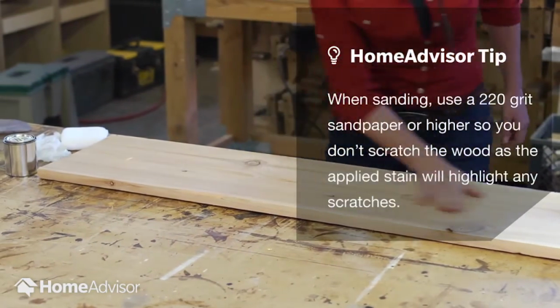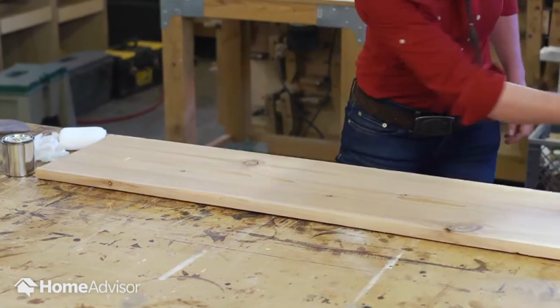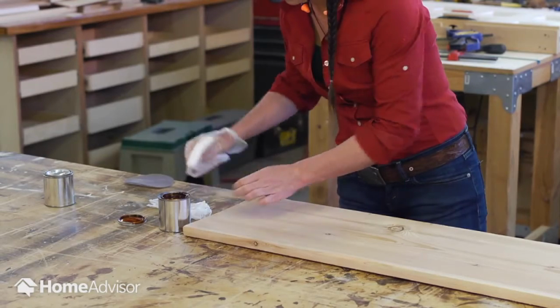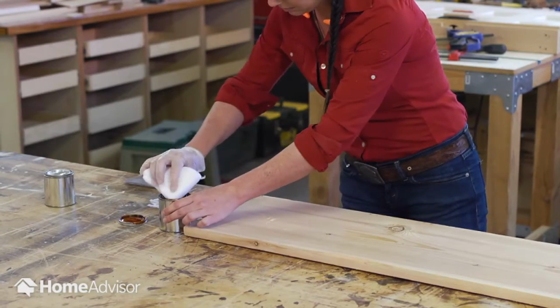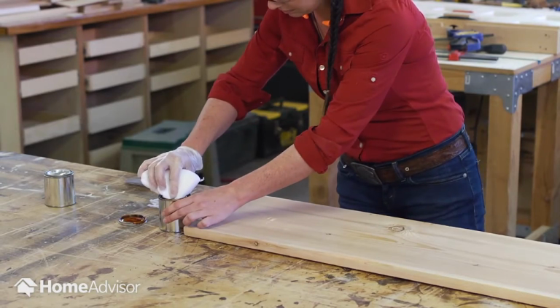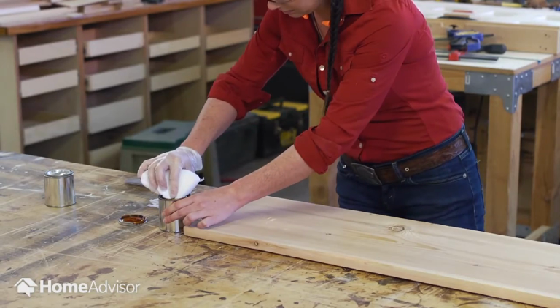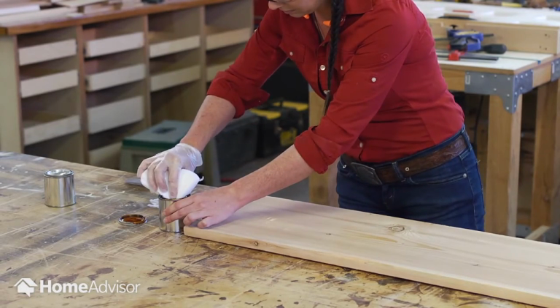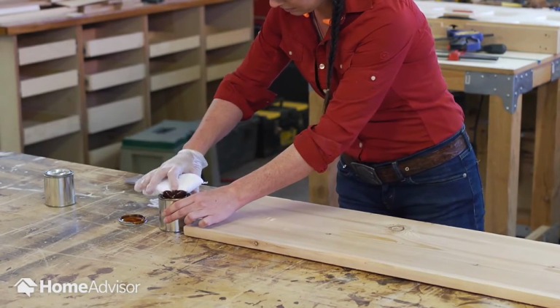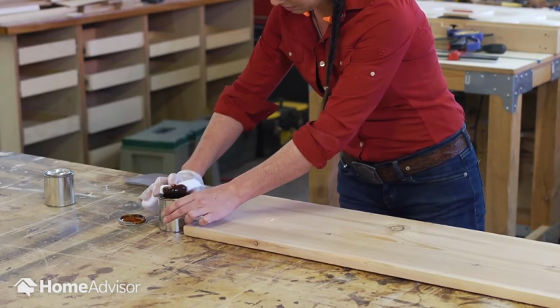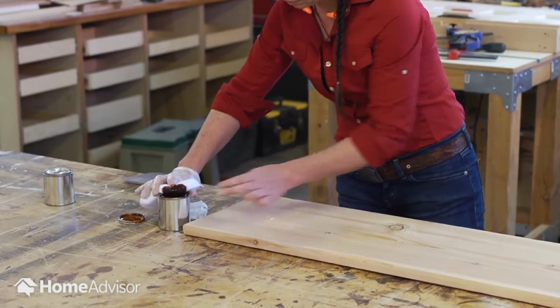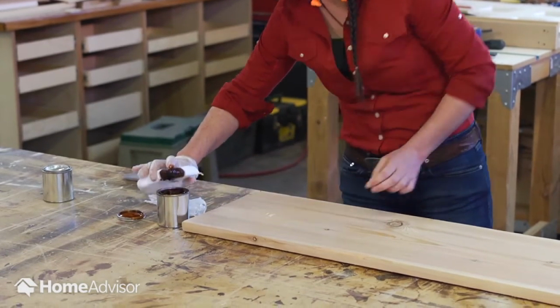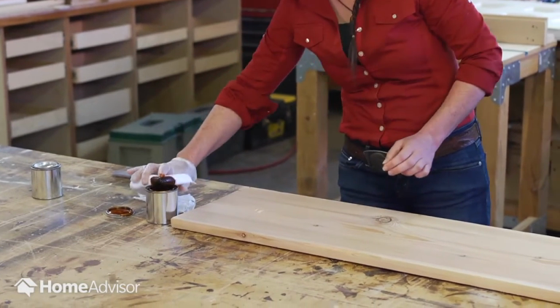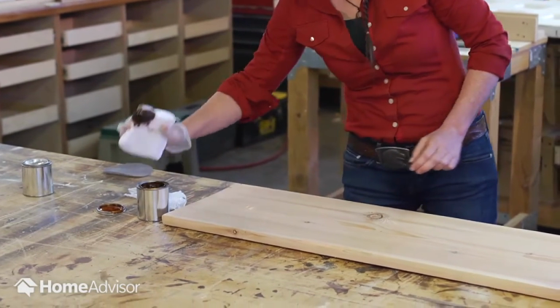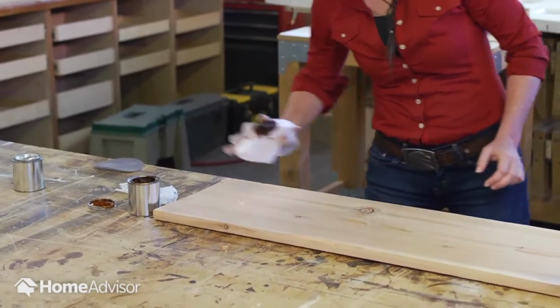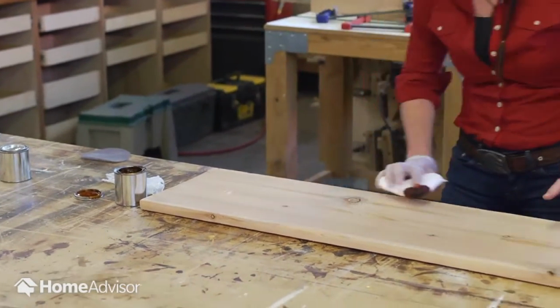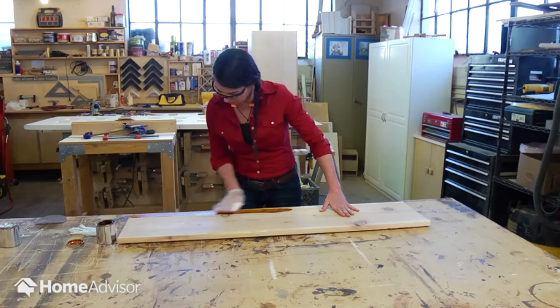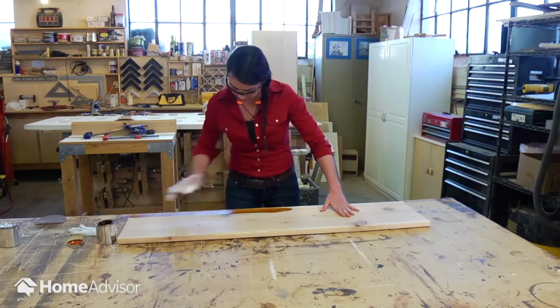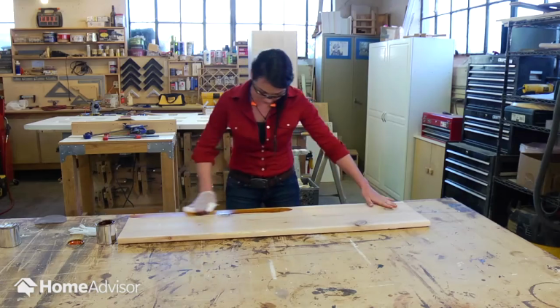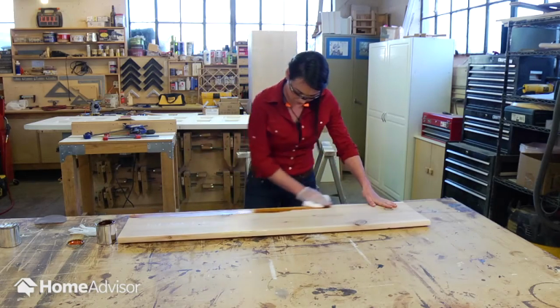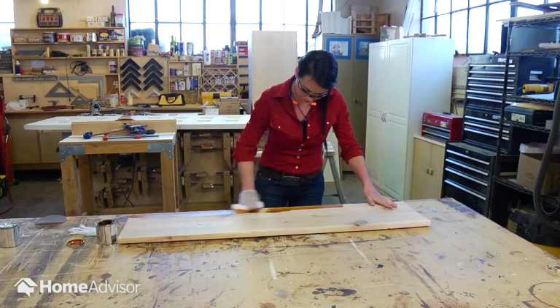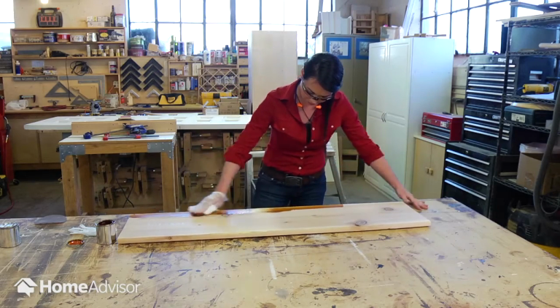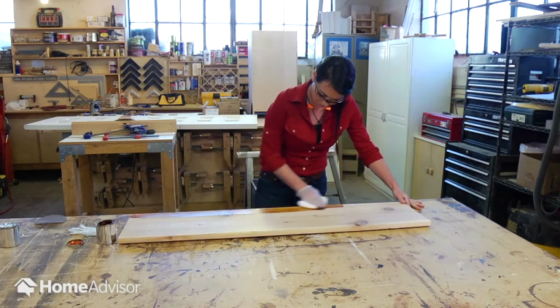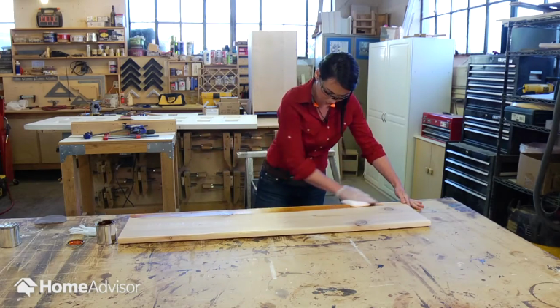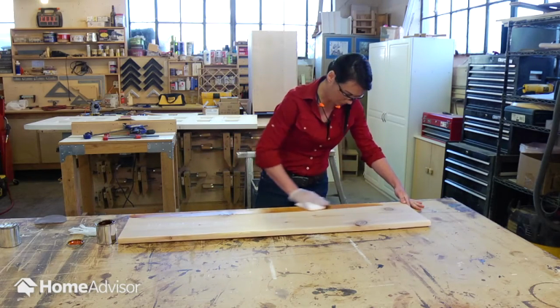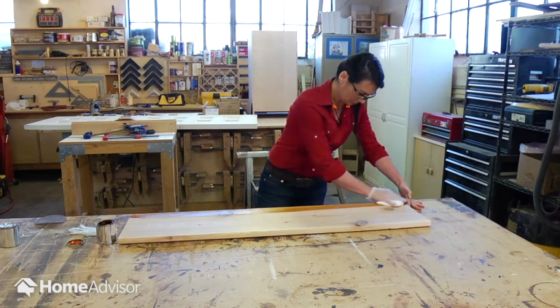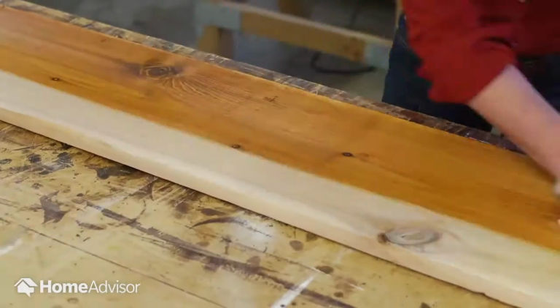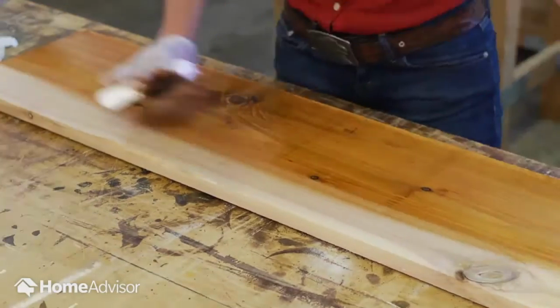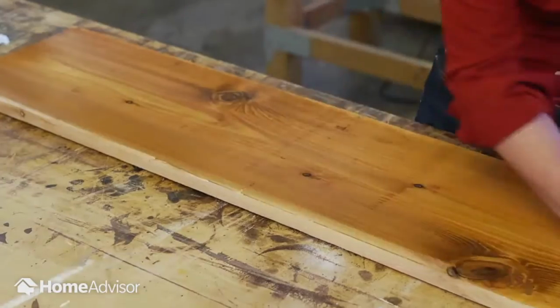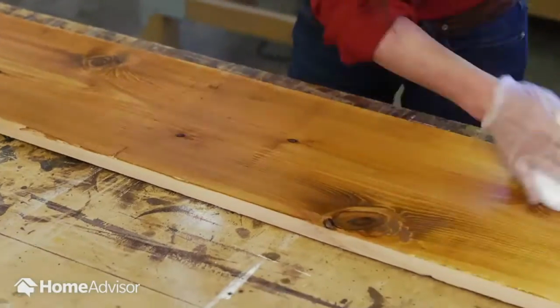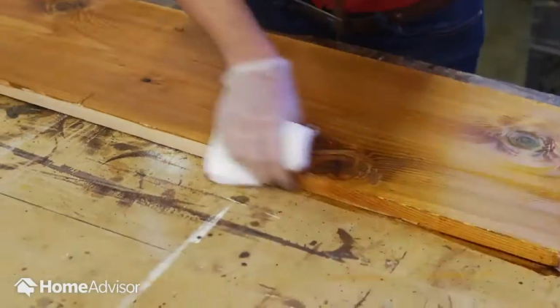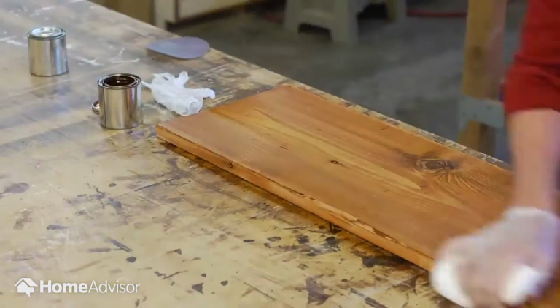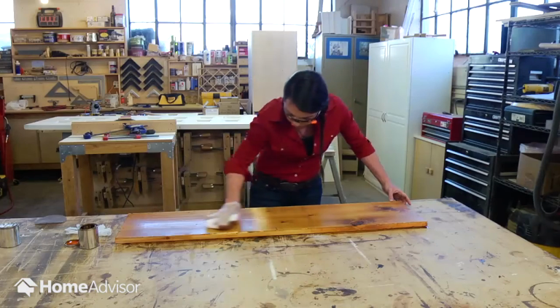You'll want to use a rag or a lint-free cloth to brush on the stain so that it is evenly distributed. Next, start at the center of the surface, spreading the stain evenly and with the grain of the material across the entire section.